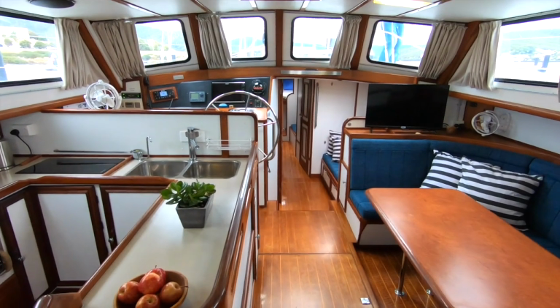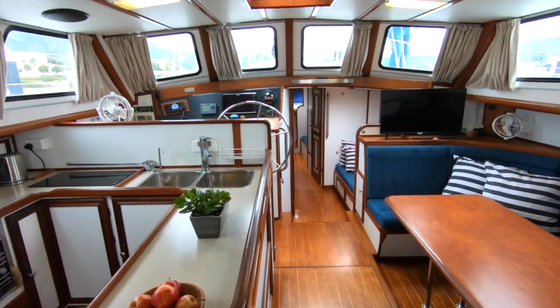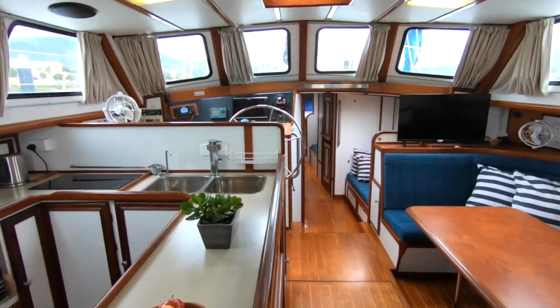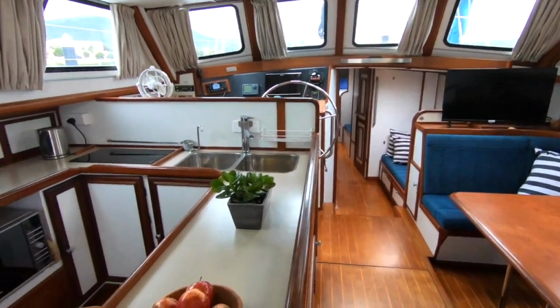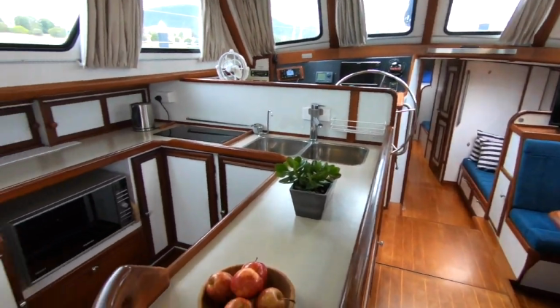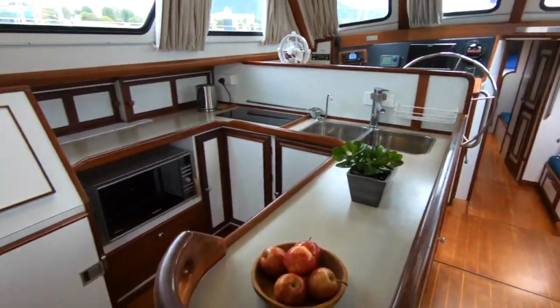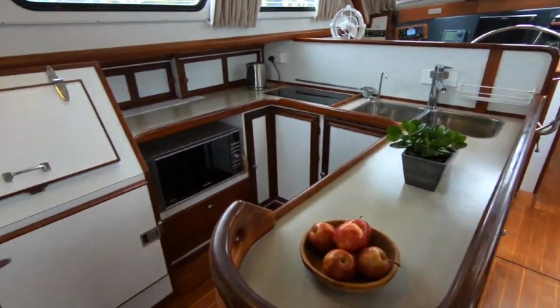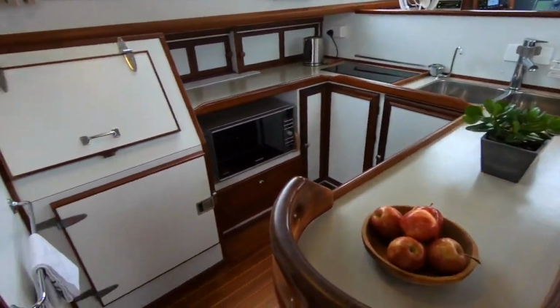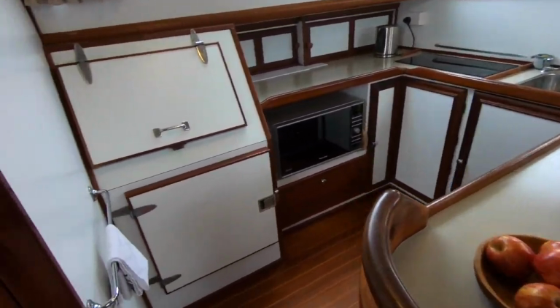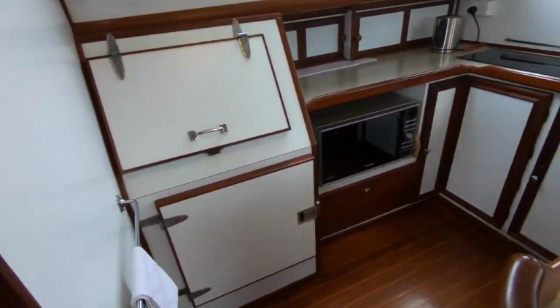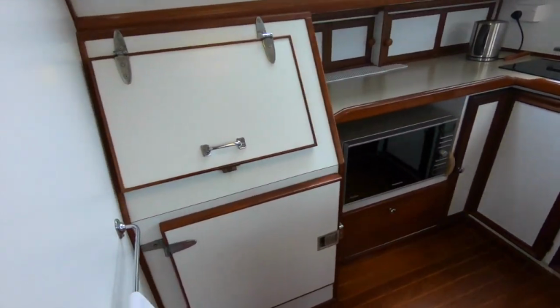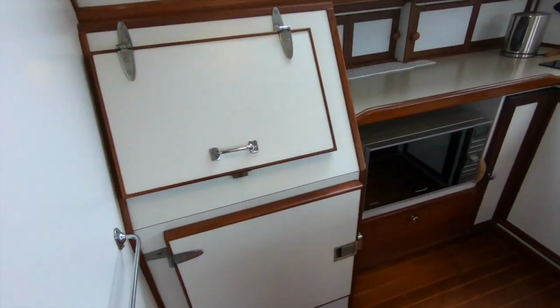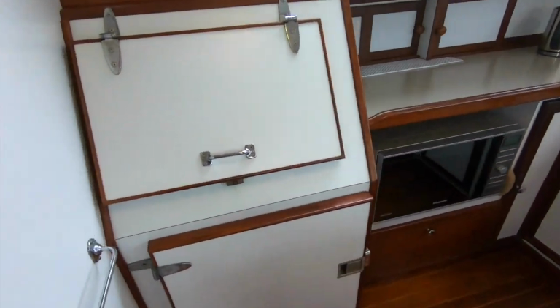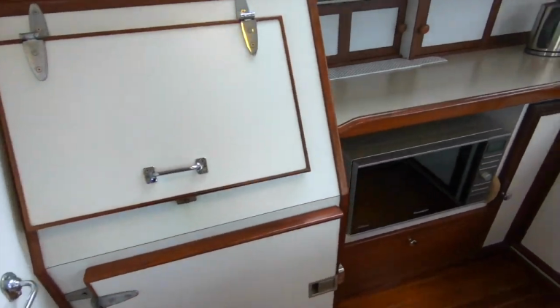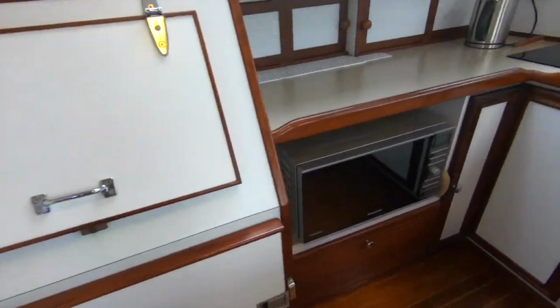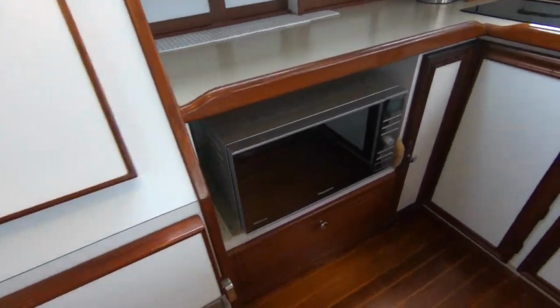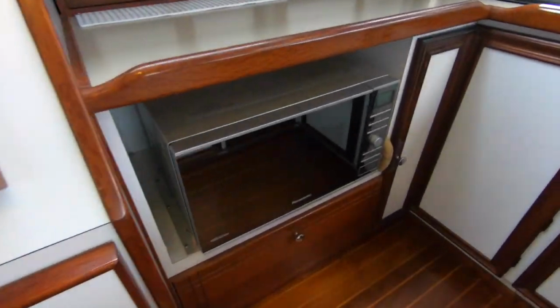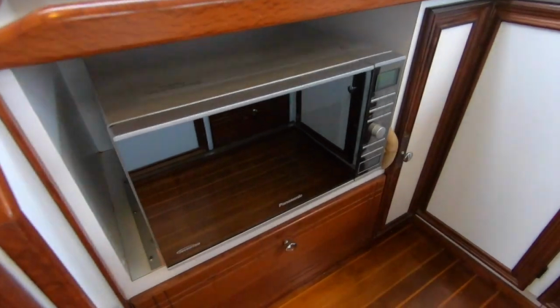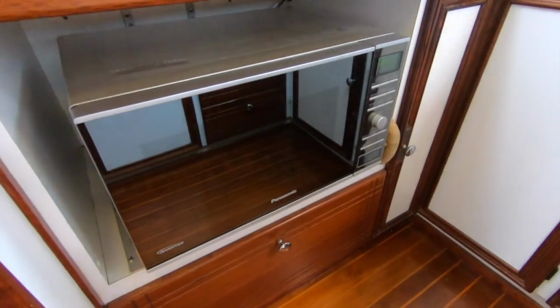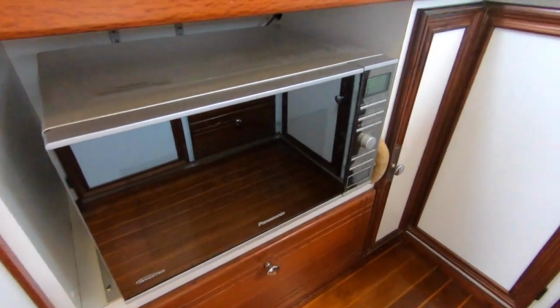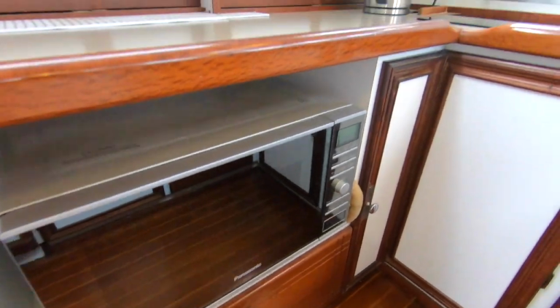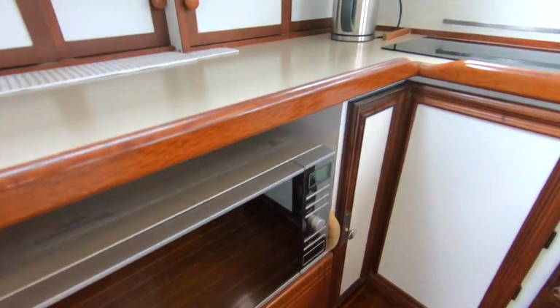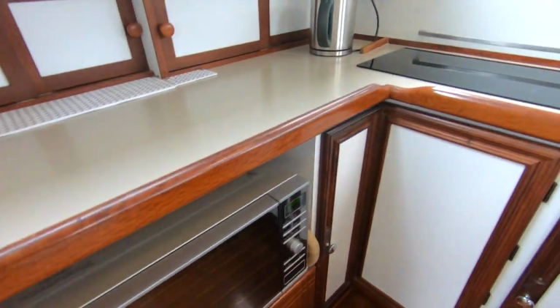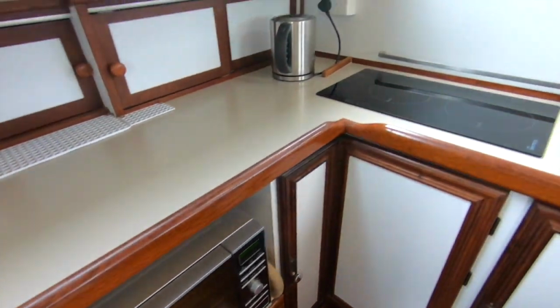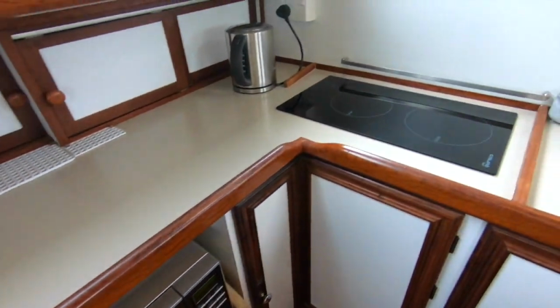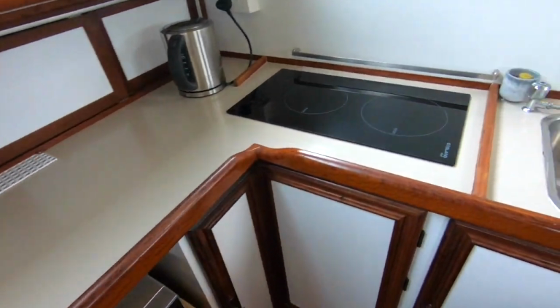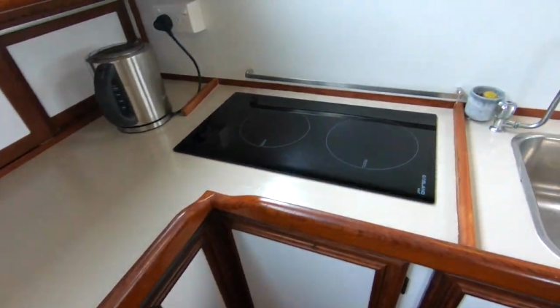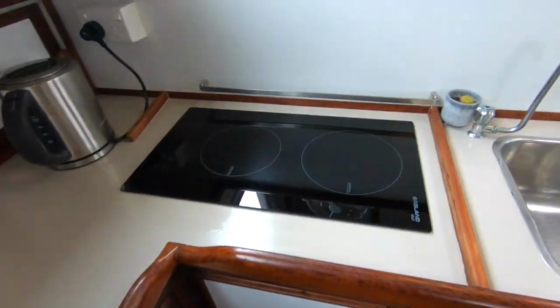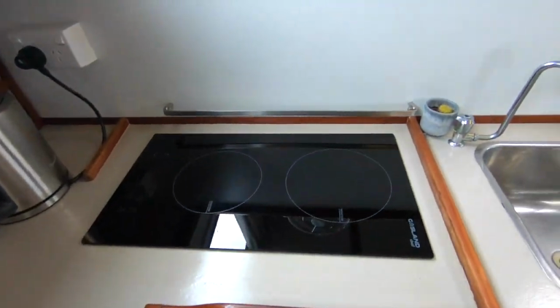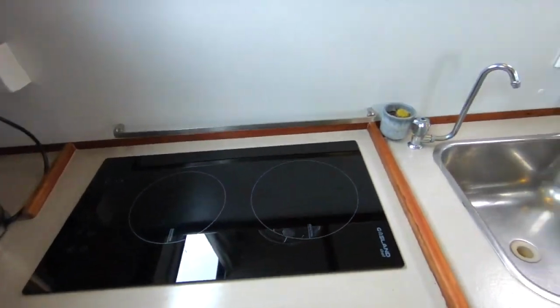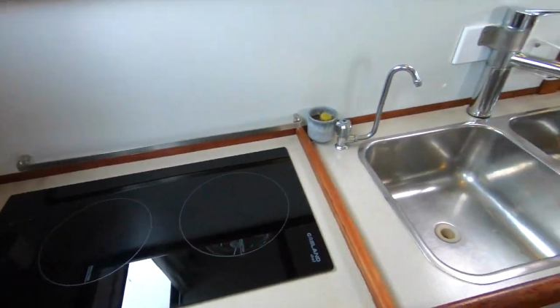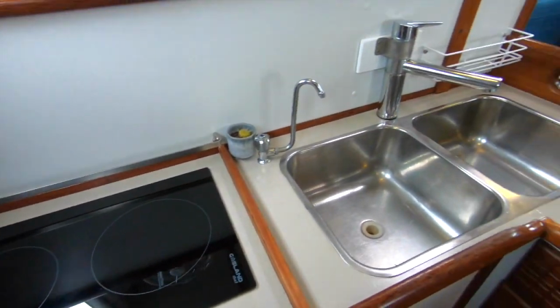As we go through the boat, the quality of the fit-out really has to be seen to be appreciated. It is a true pilot house and has some excellent features.